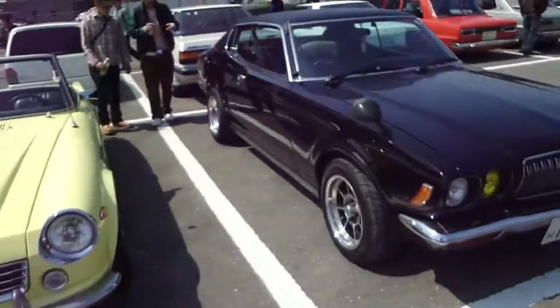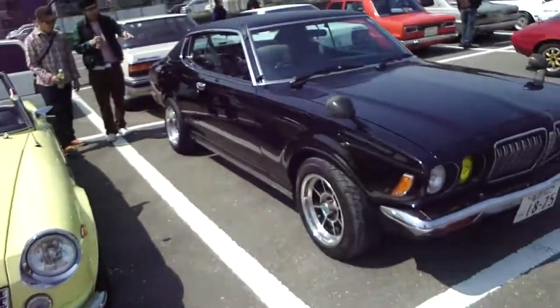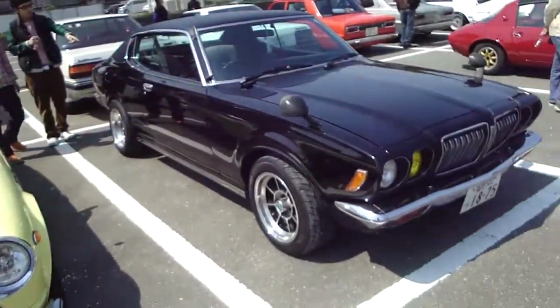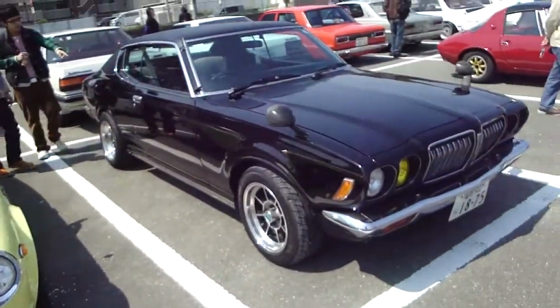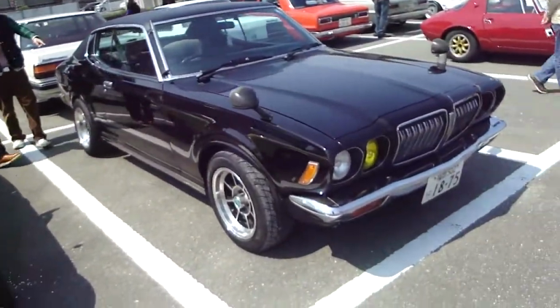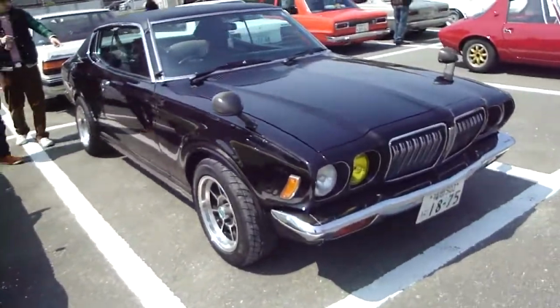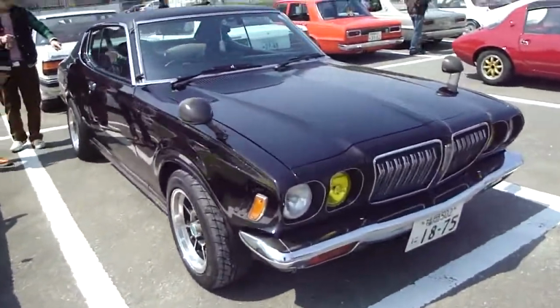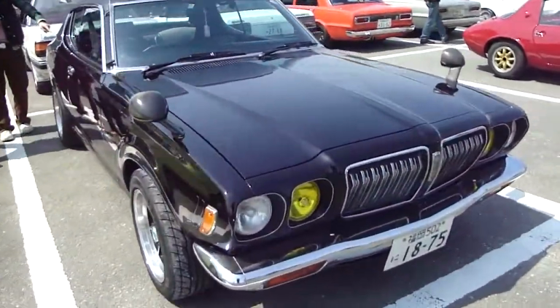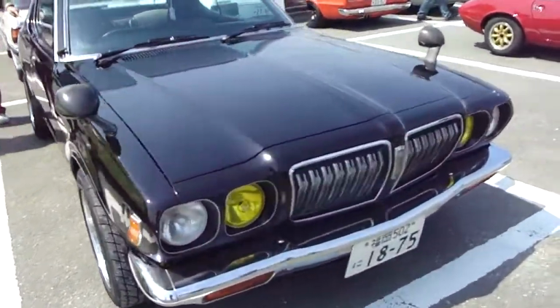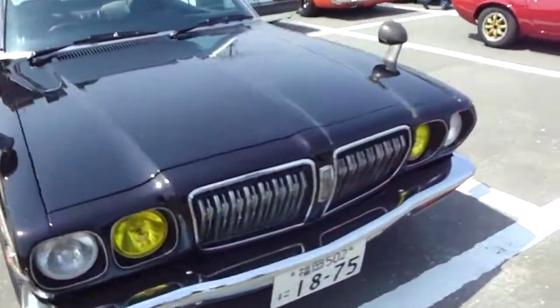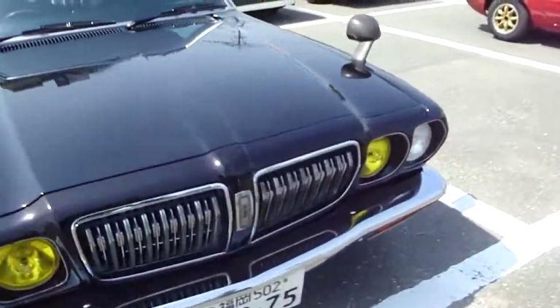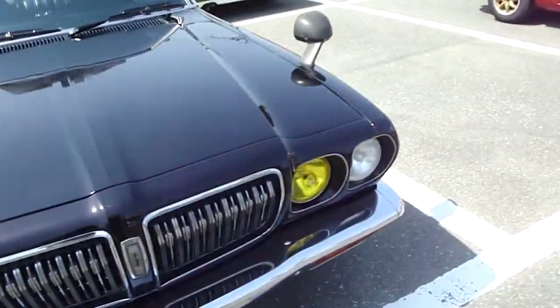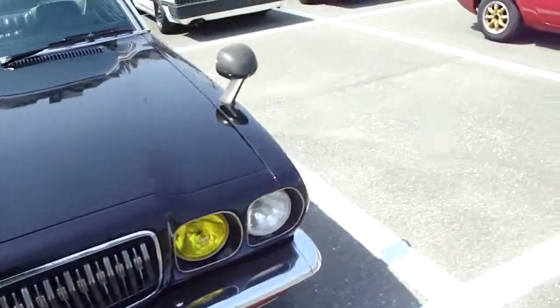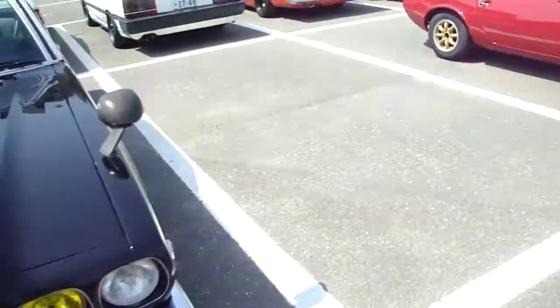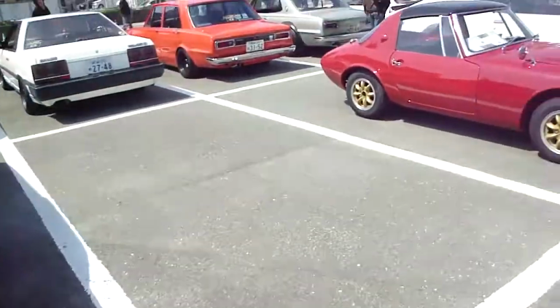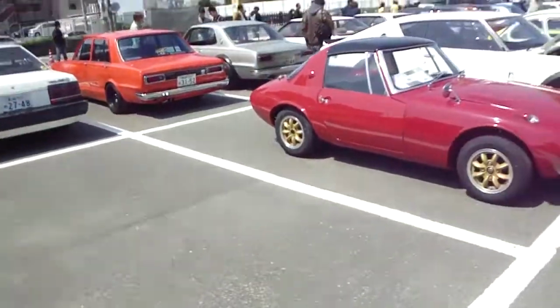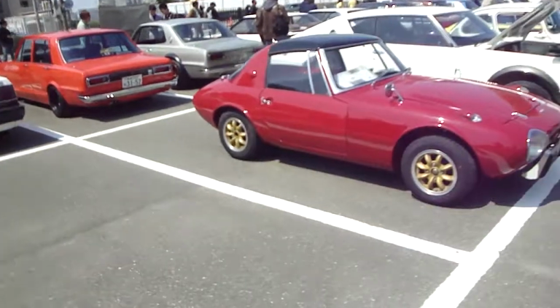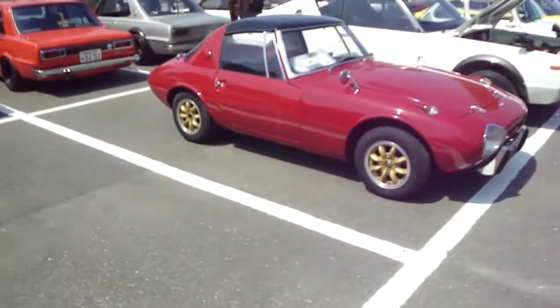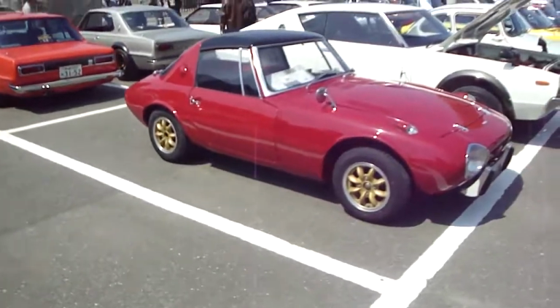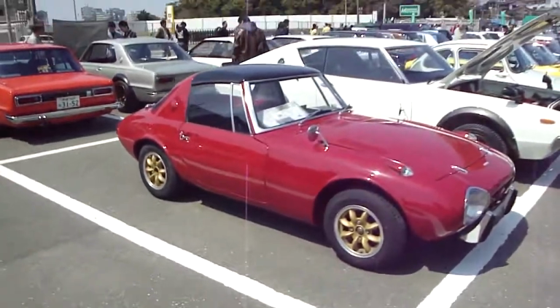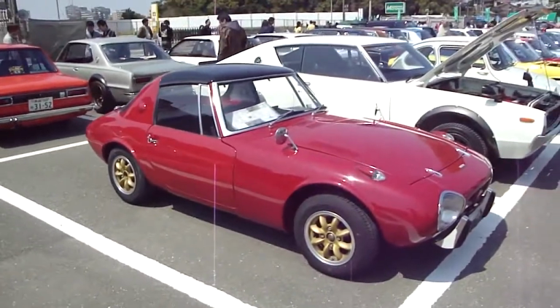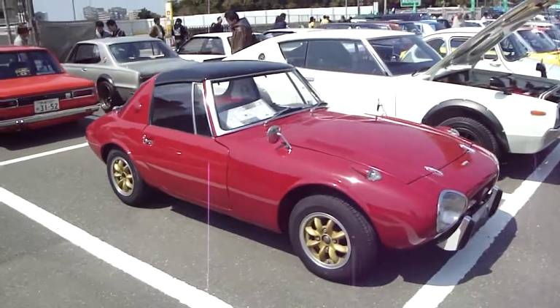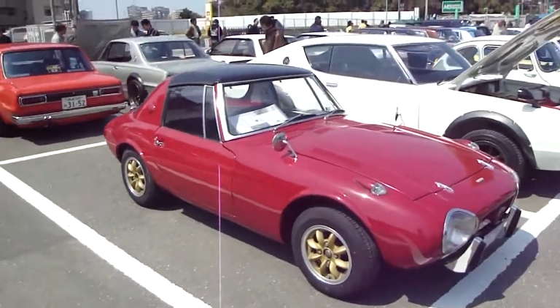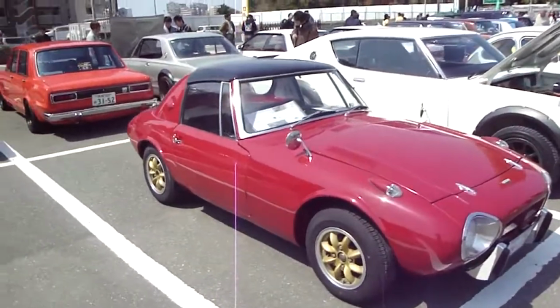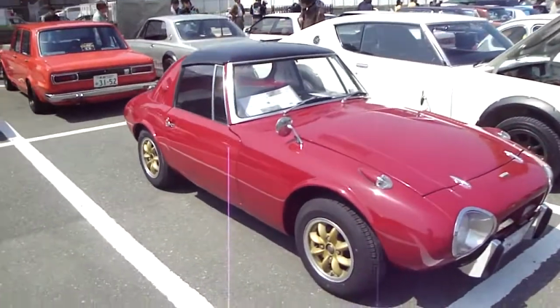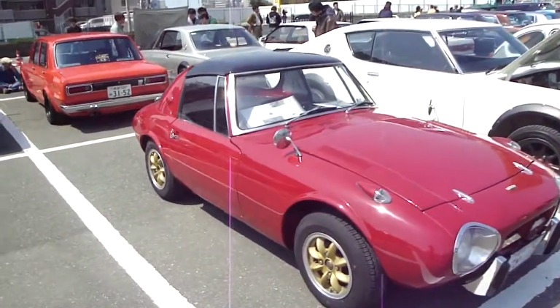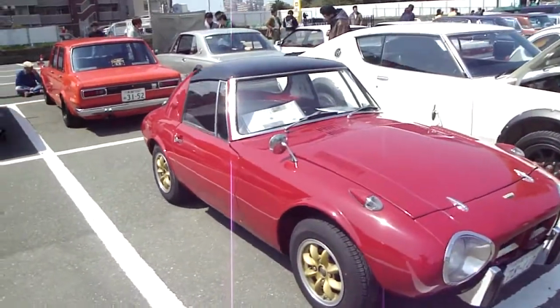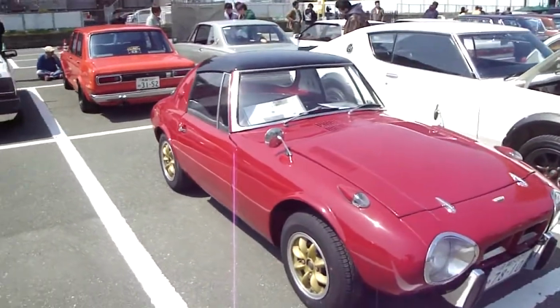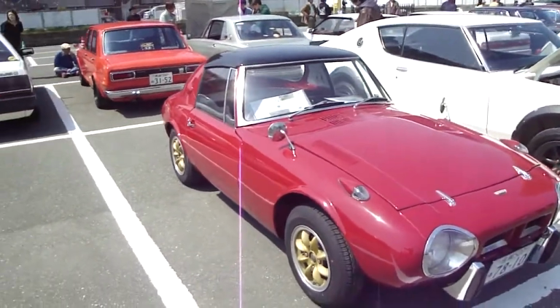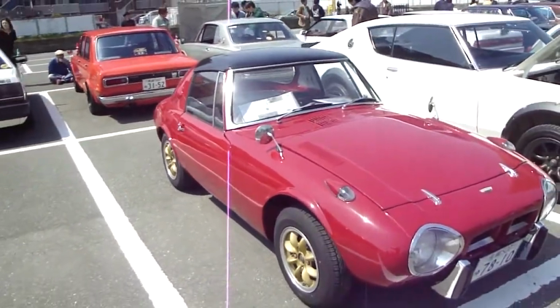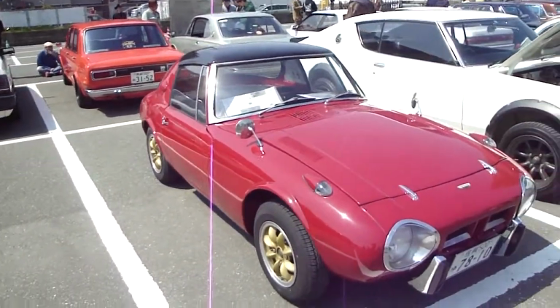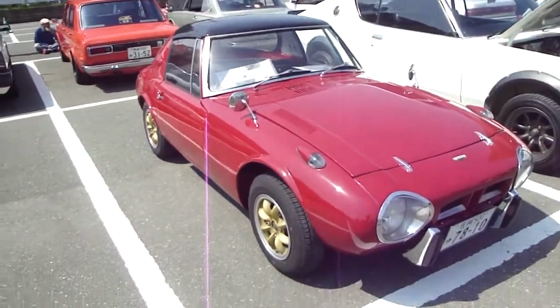What's that, a Bluebird? Interesting front. Okay, we got a Yotahachi — 790cc, yeah, boxer engine. That's a beauty.